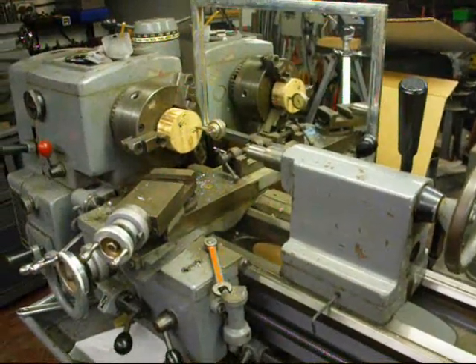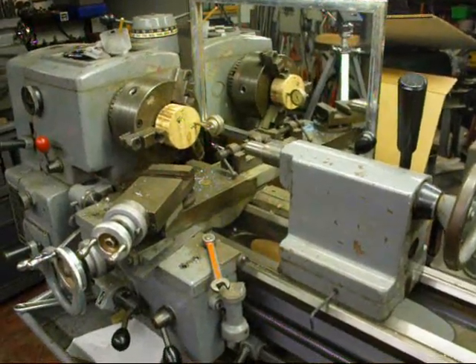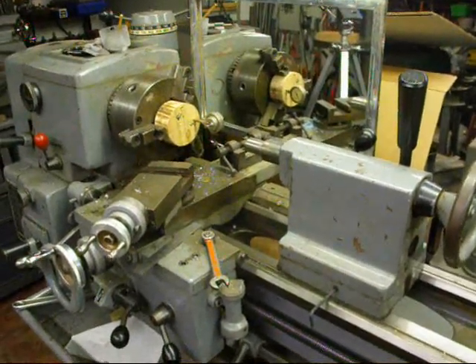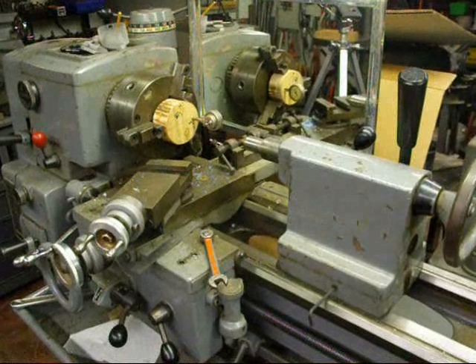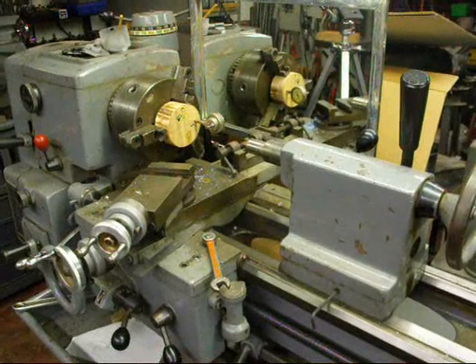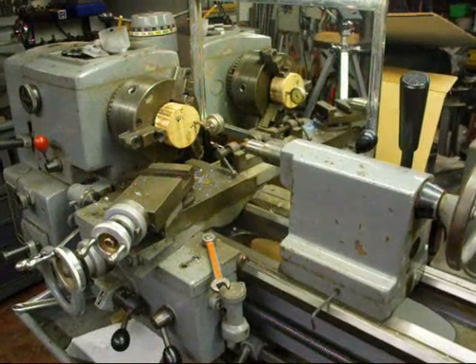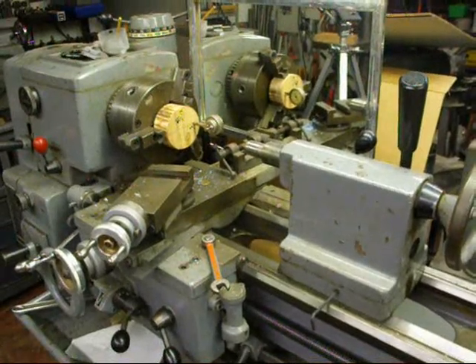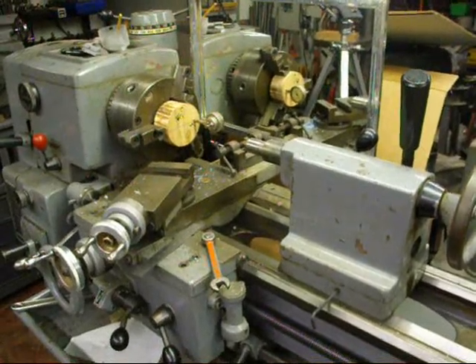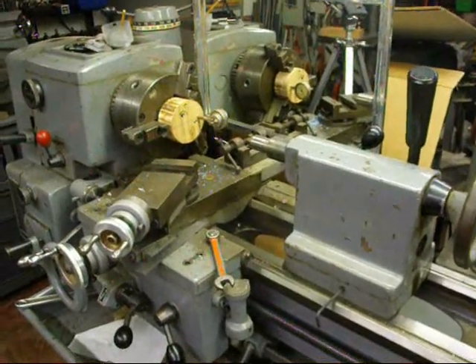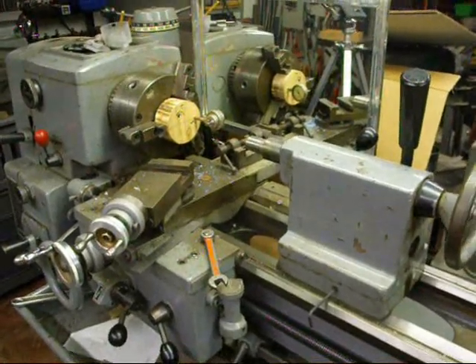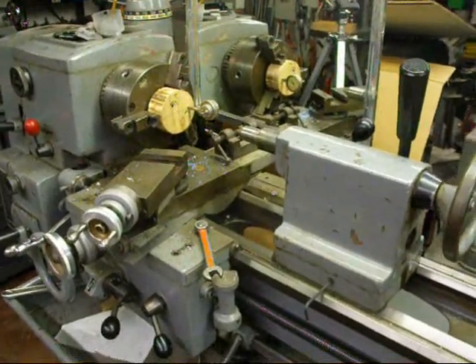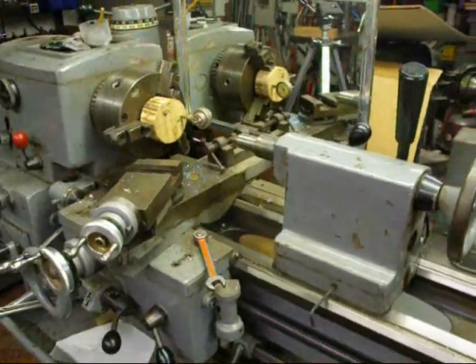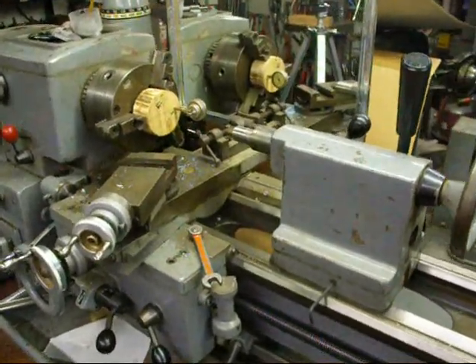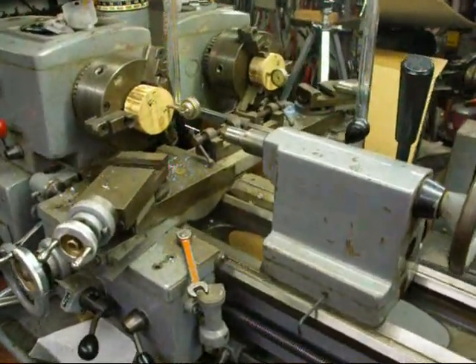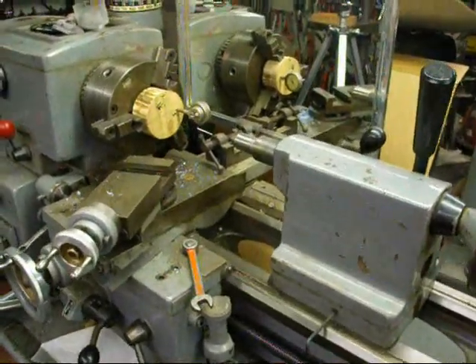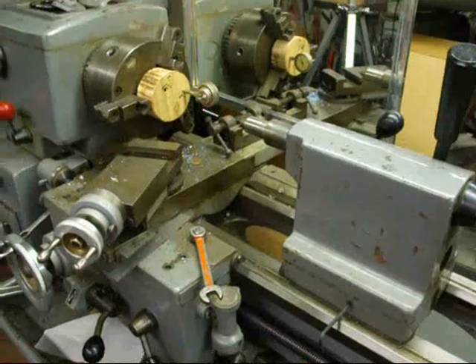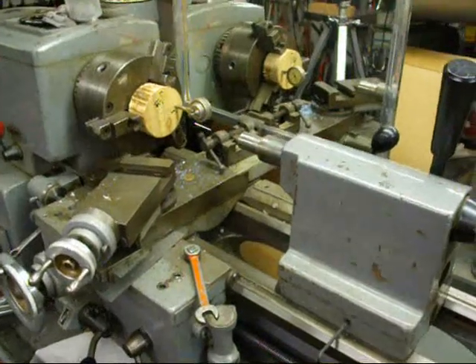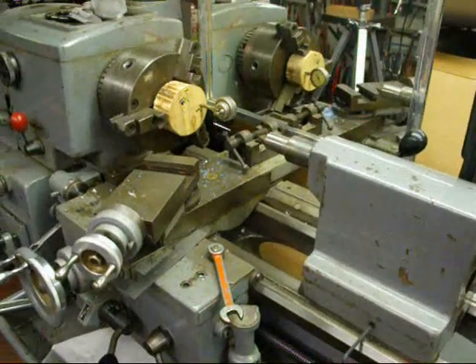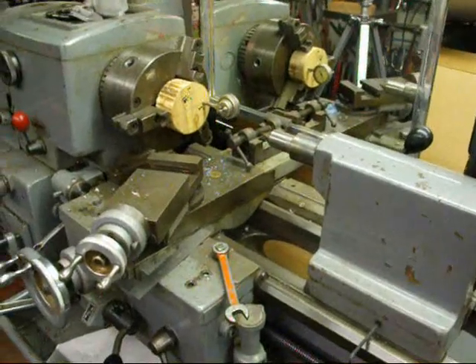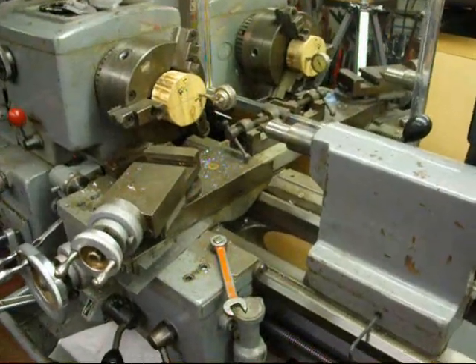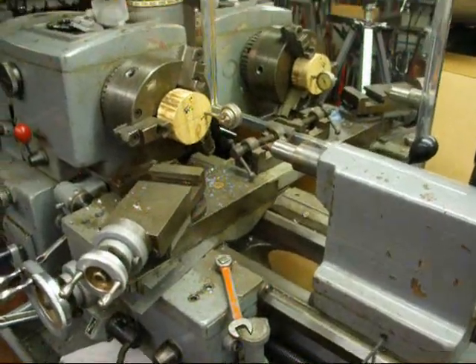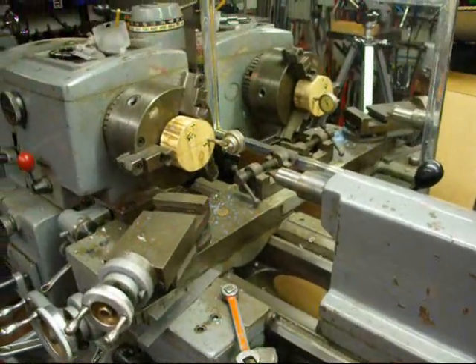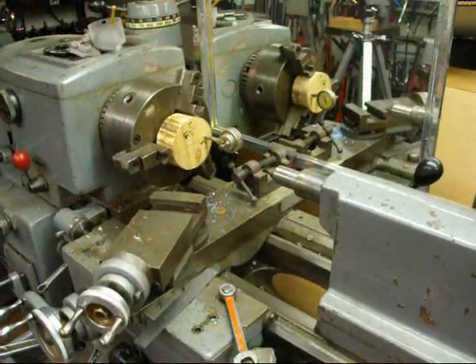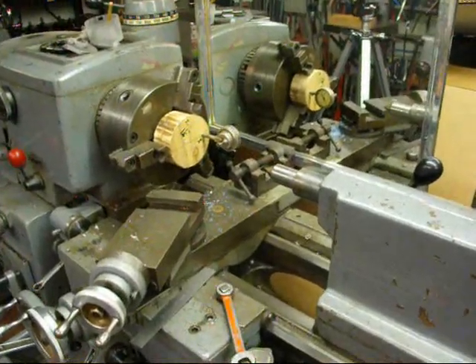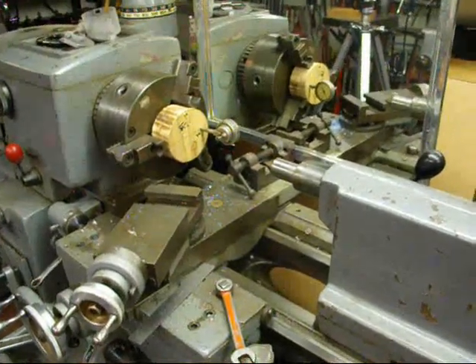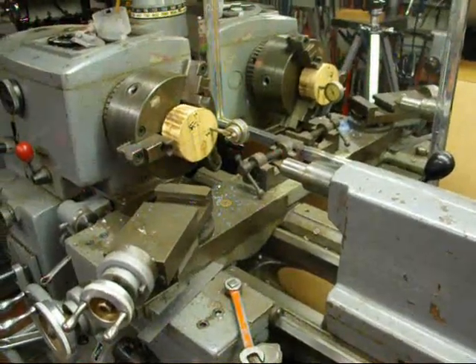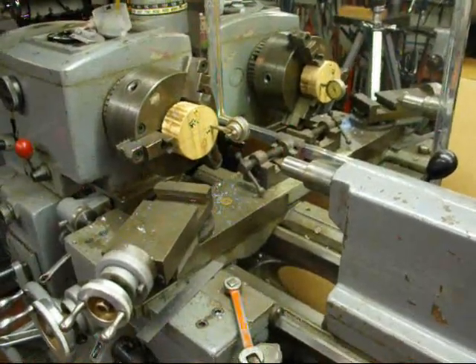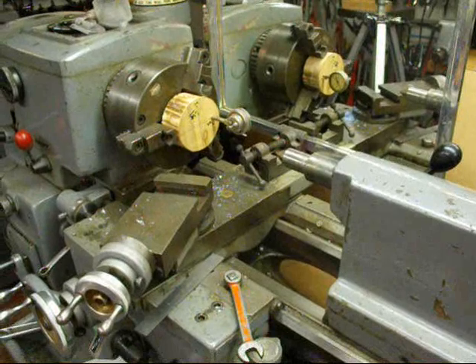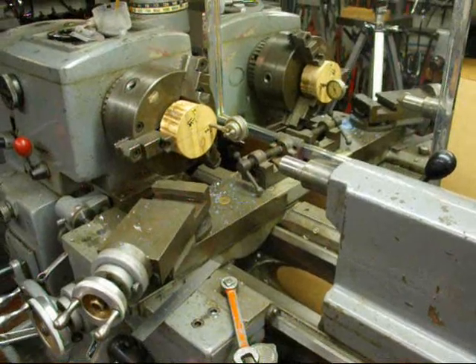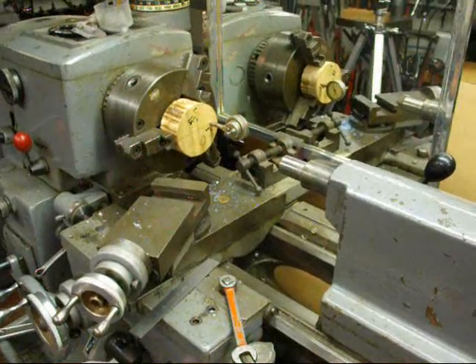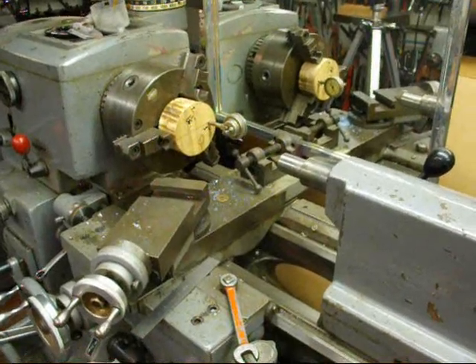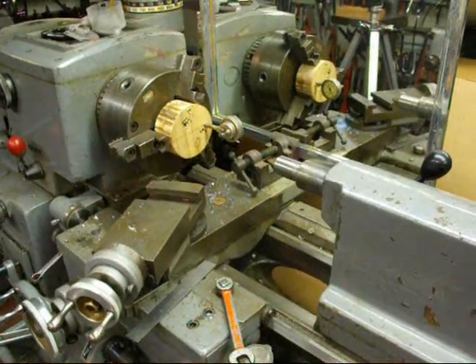We're at the Clausing 12-inch lathe and we're going to check the tailstock offset by another method shown to me by my brother Jan. This isn't one that you read about in a book, but it's really a good method.